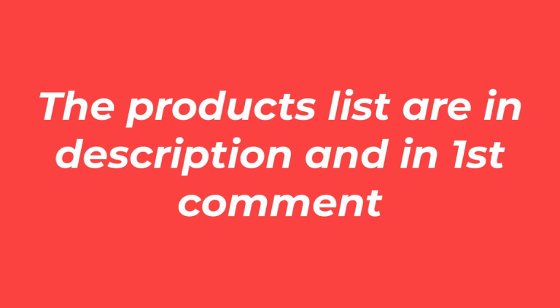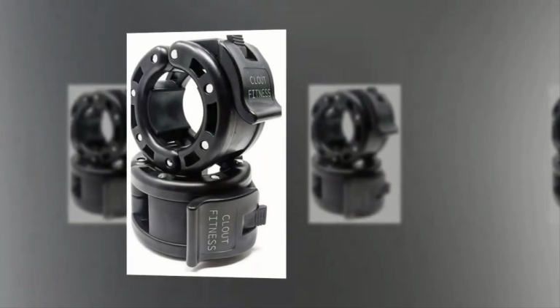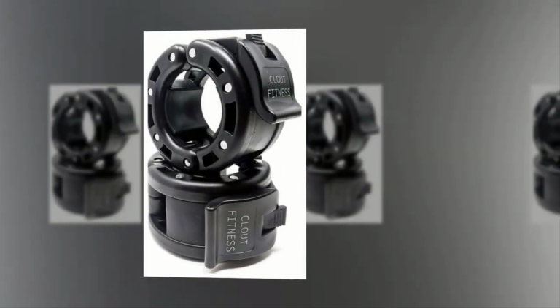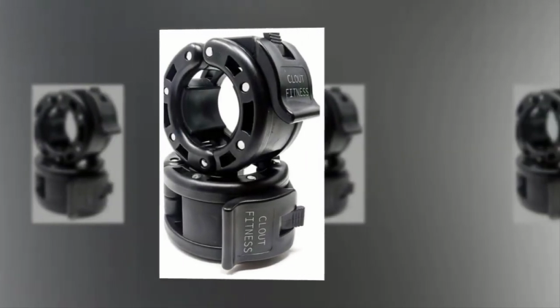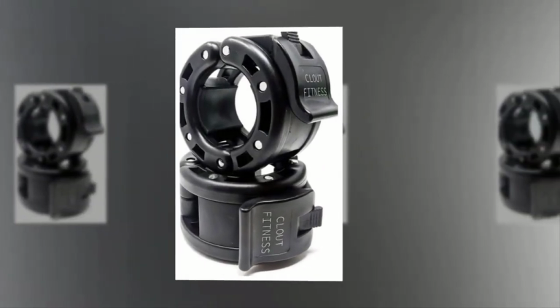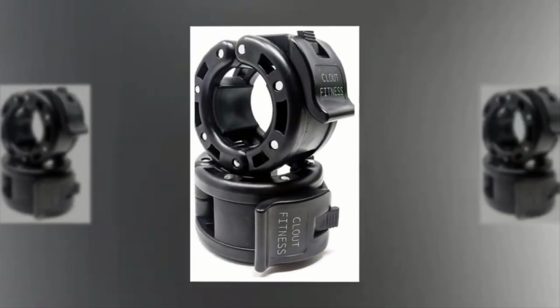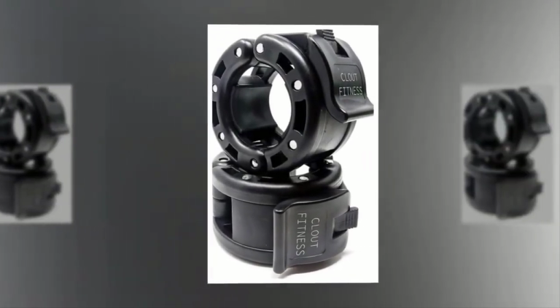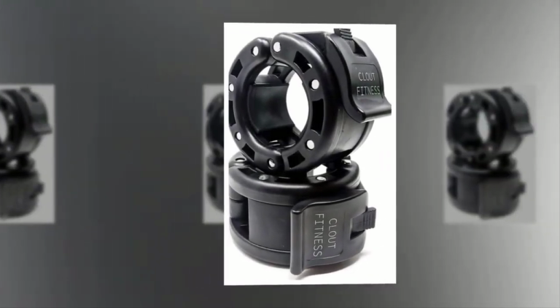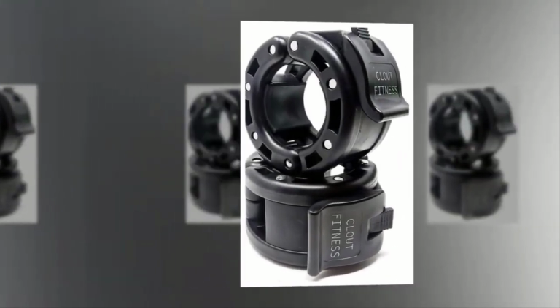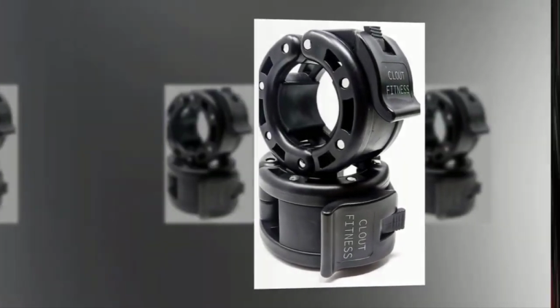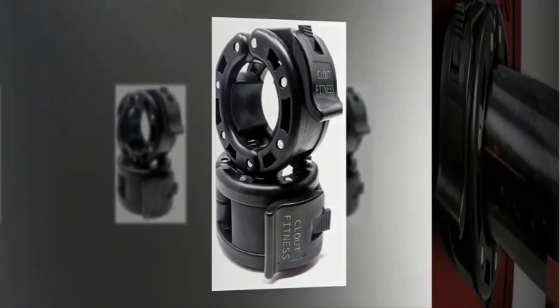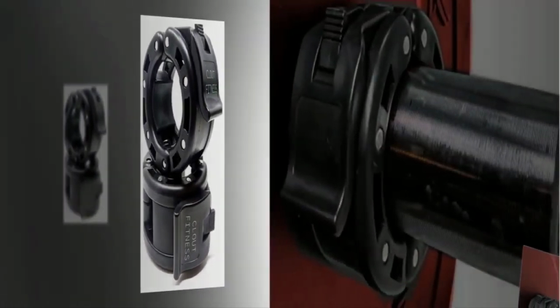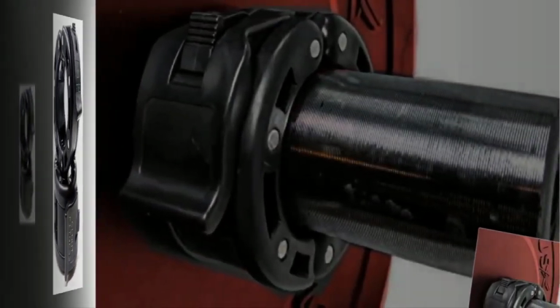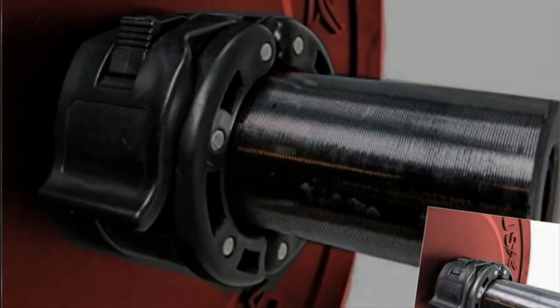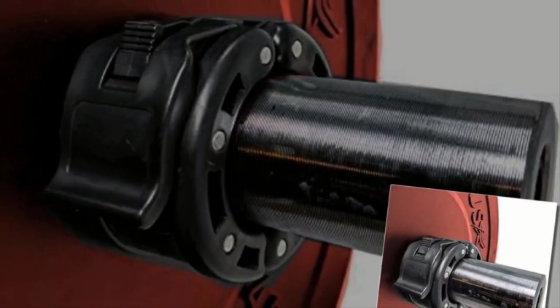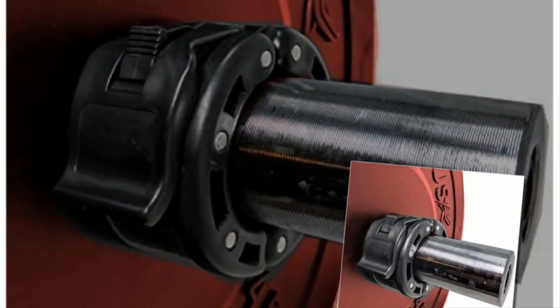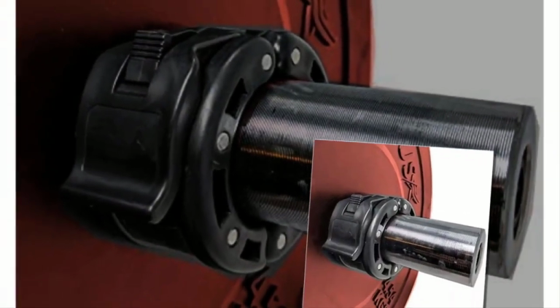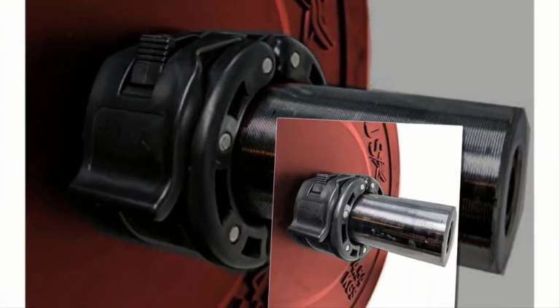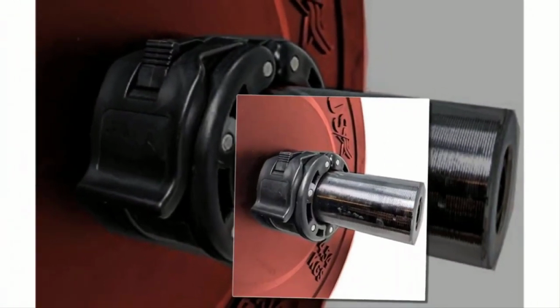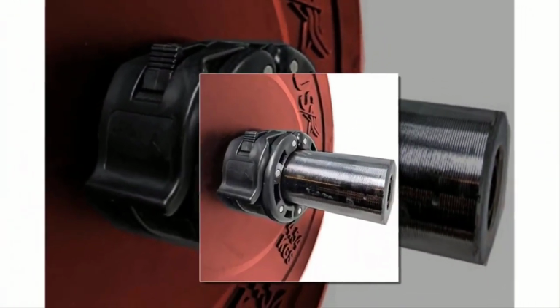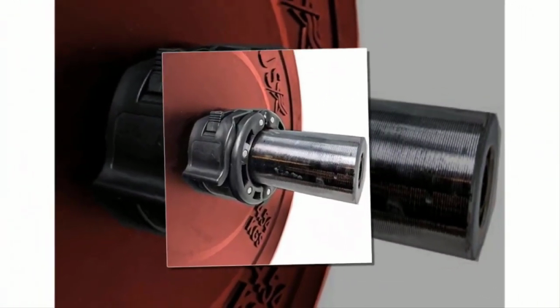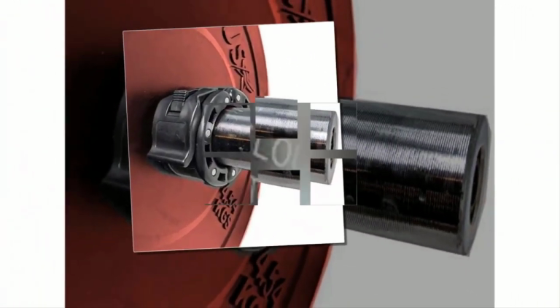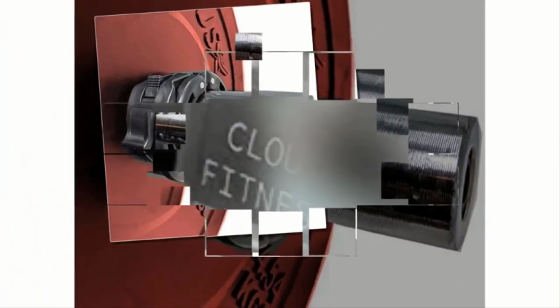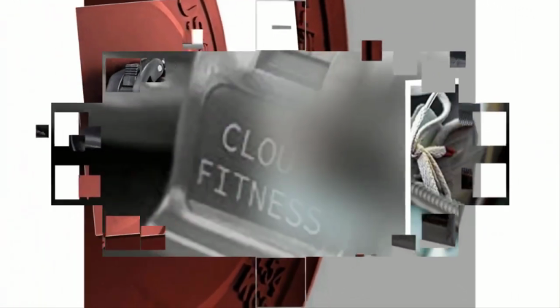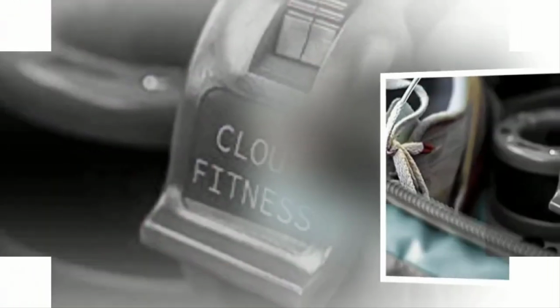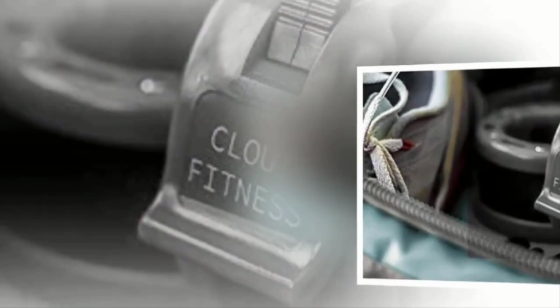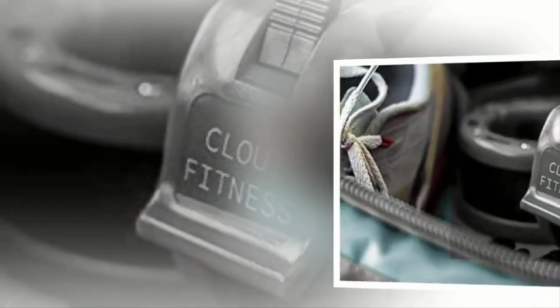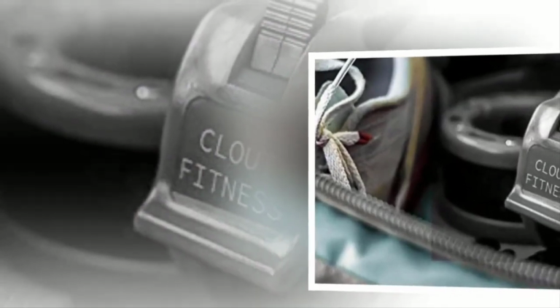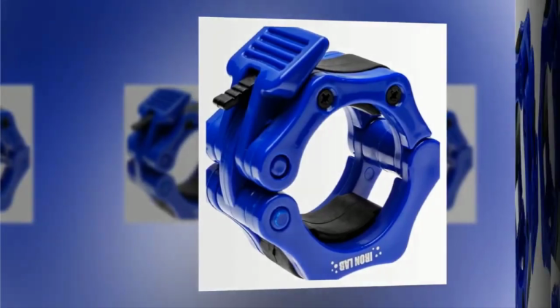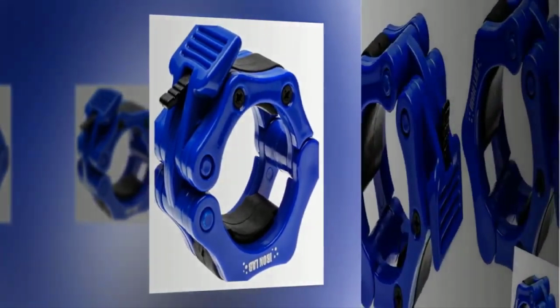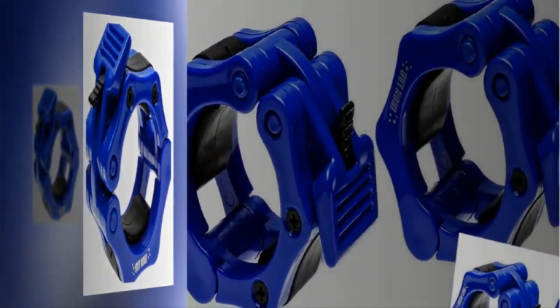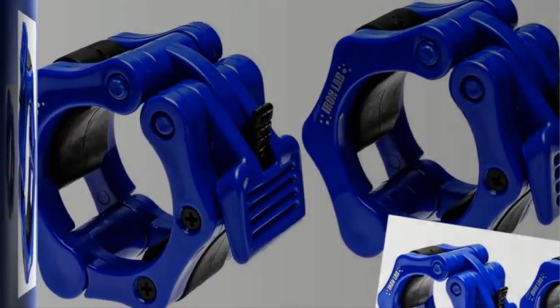If you're thinking of buying a barbell and weight plates set for your home gym, don't forget about factoring in a set of often overlooked barbell collars. These clamps are crucial for keeping removable weight plates secure on your barbell so you can perform all types of lifts safely.